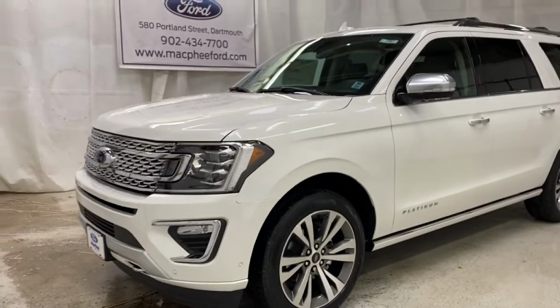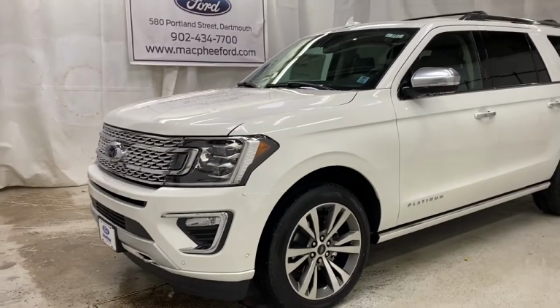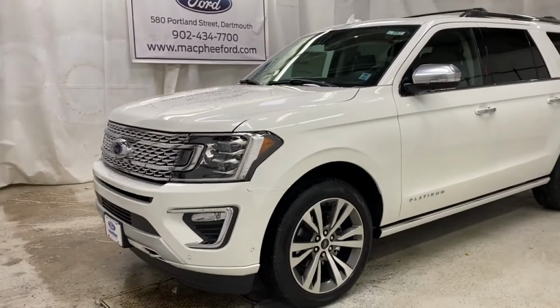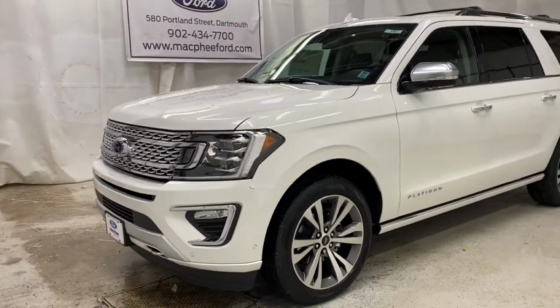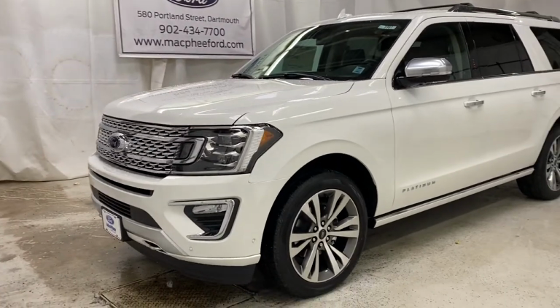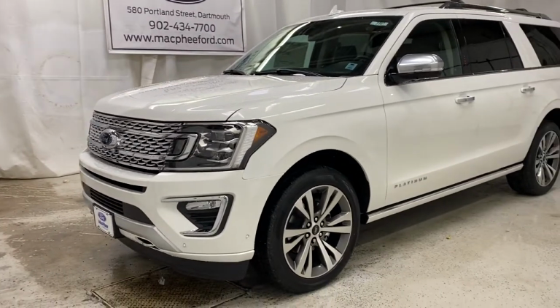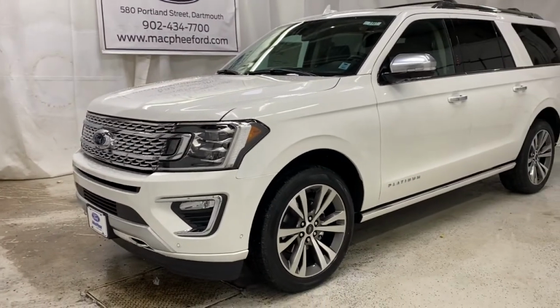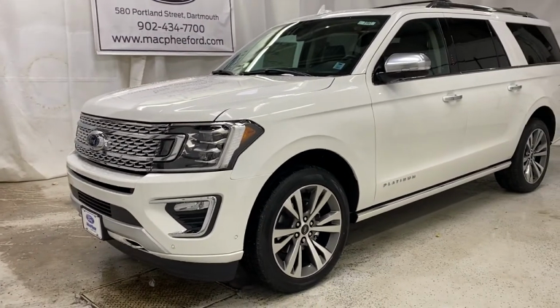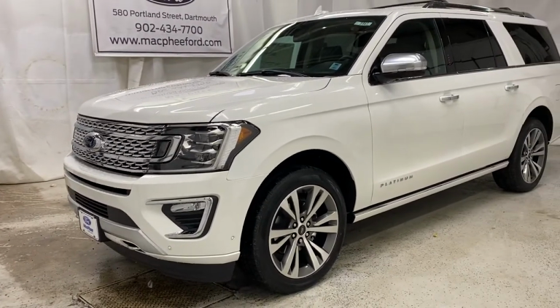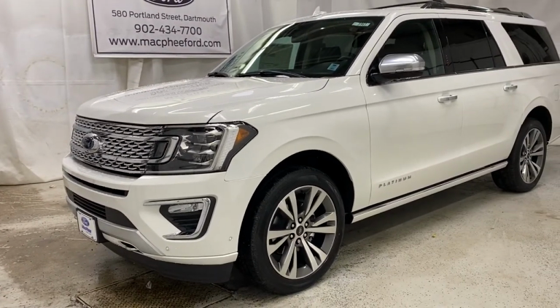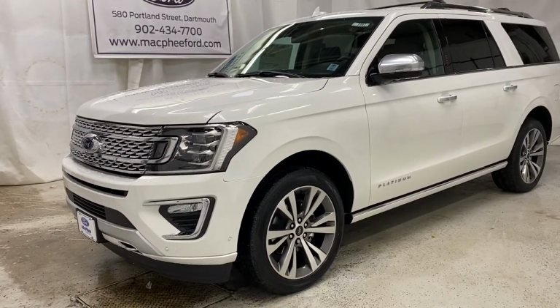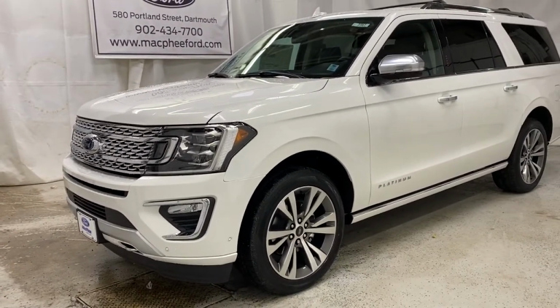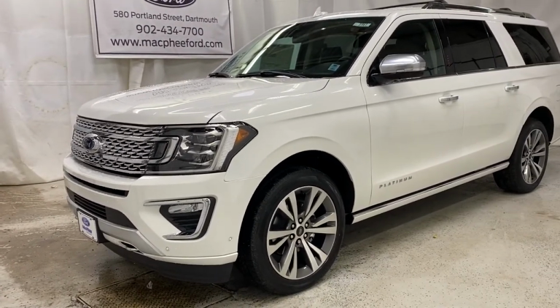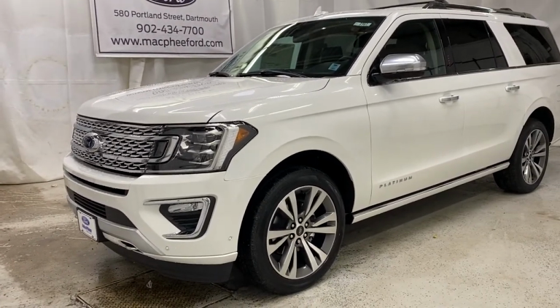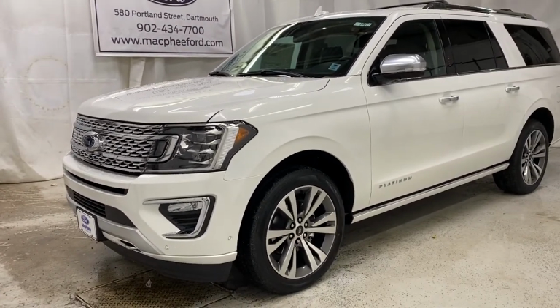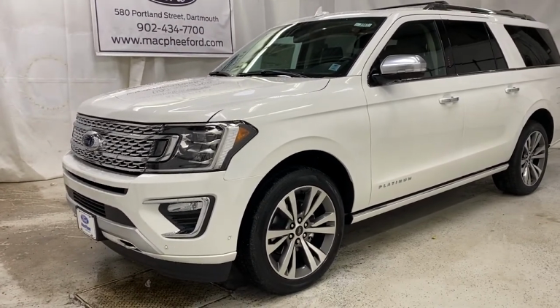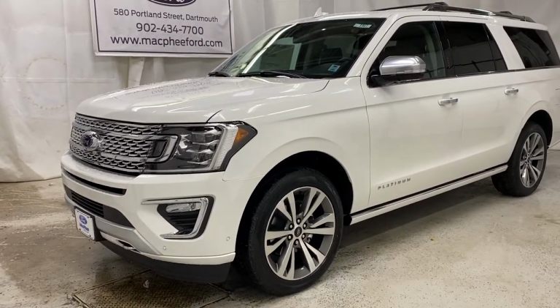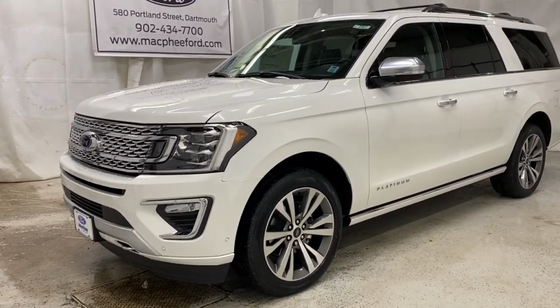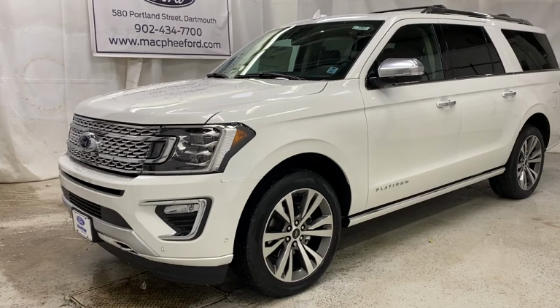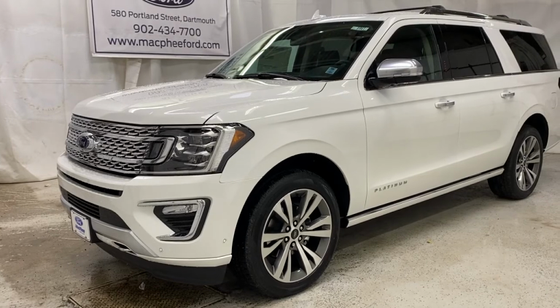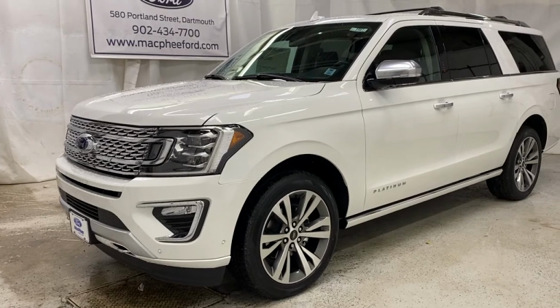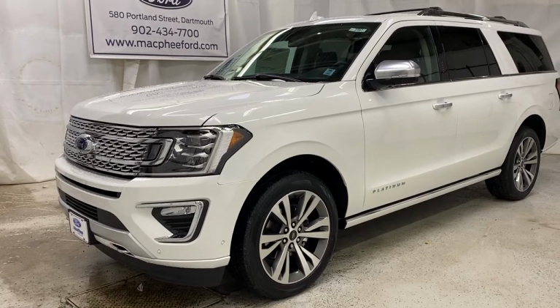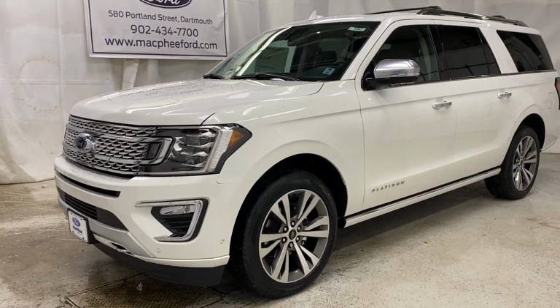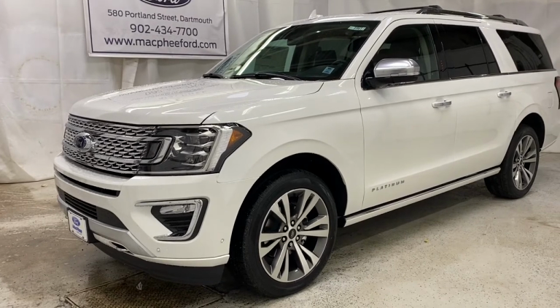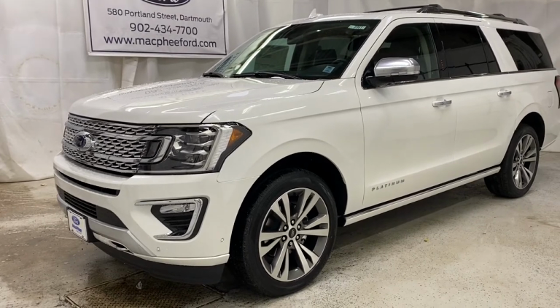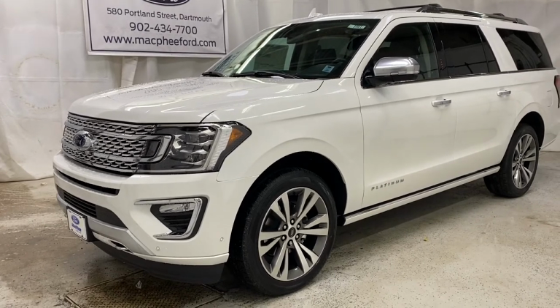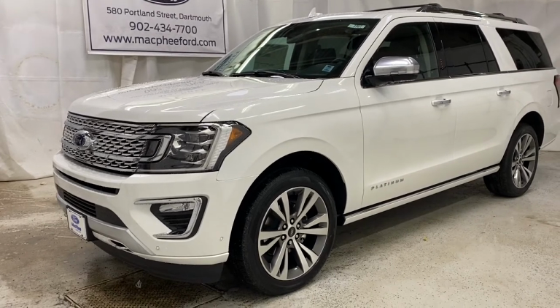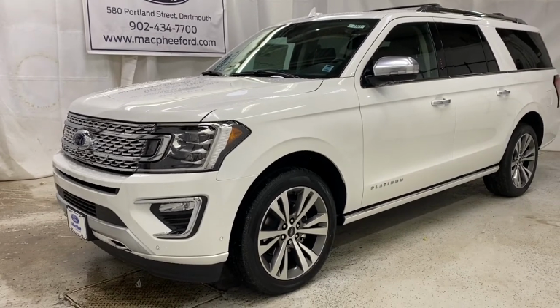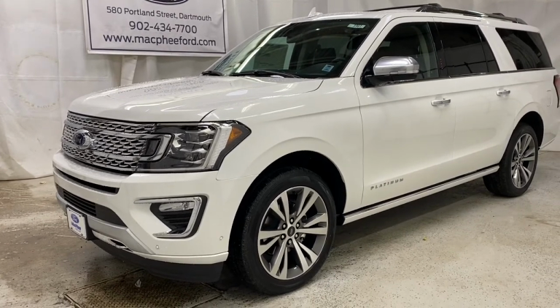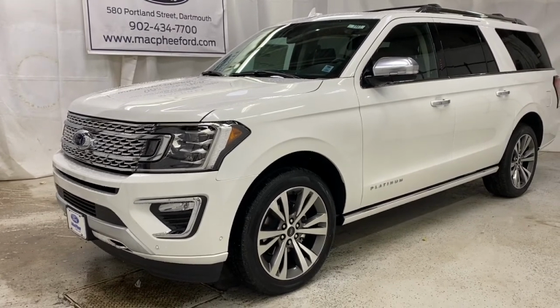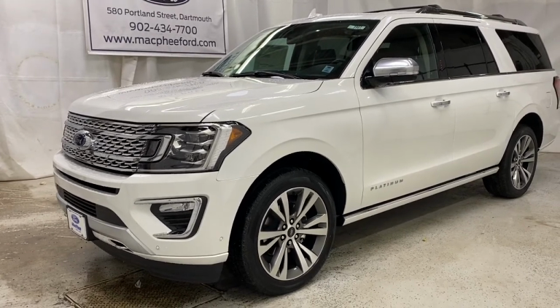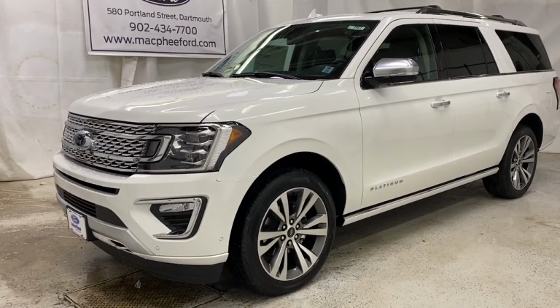Come on over to McPhee Ford today to talk to a sales advisor about getting you into this brand new Expedition. As always, don't forget to like, comment, subscribe, and we'll see you in our next video.